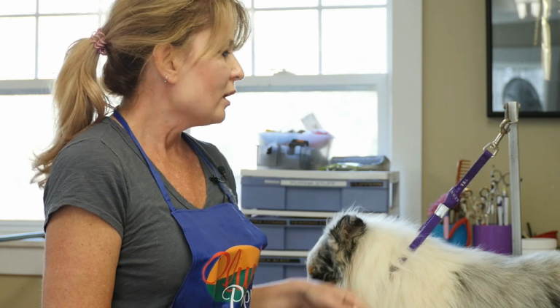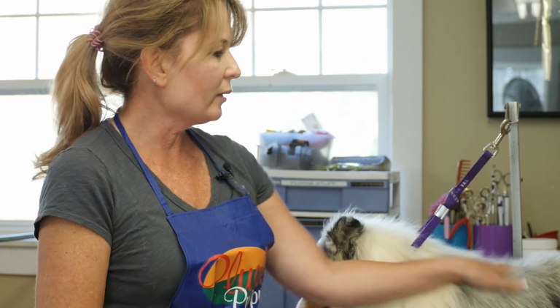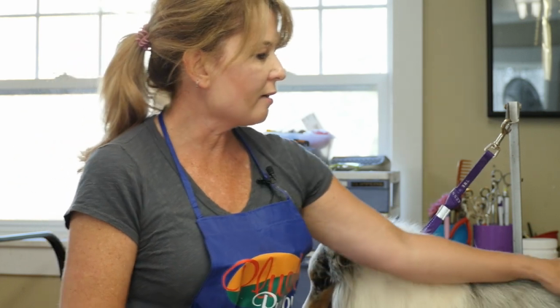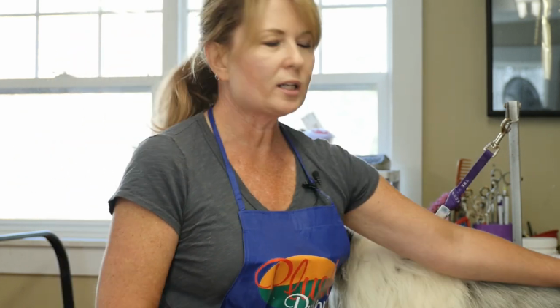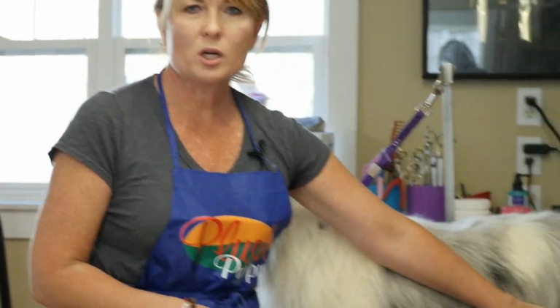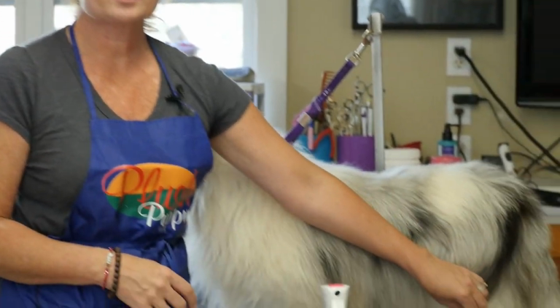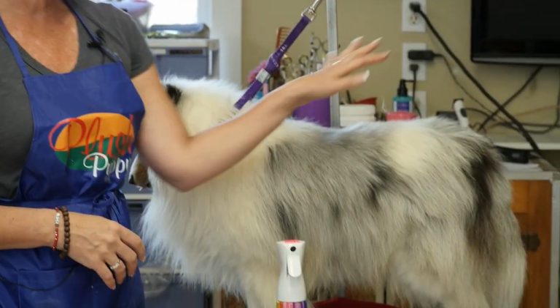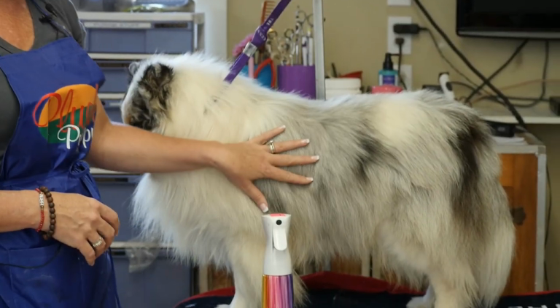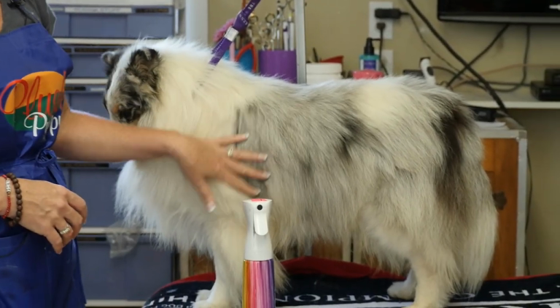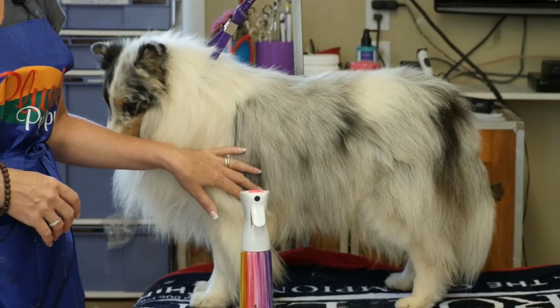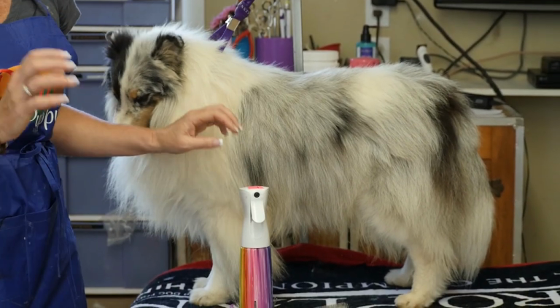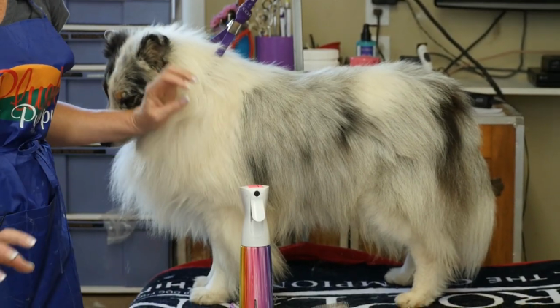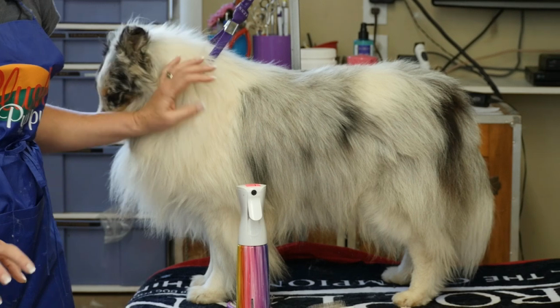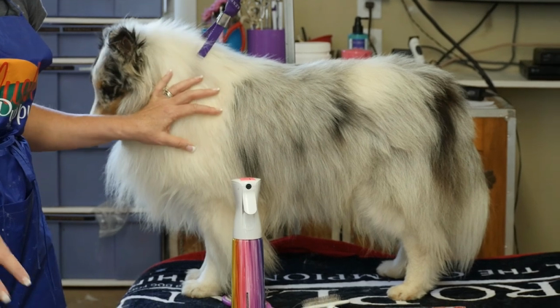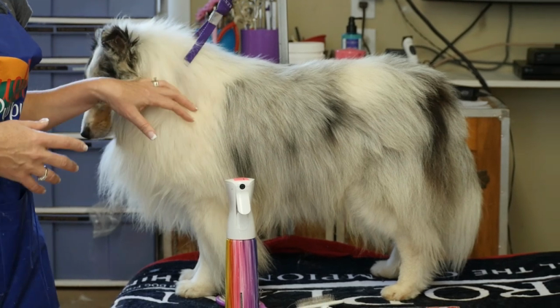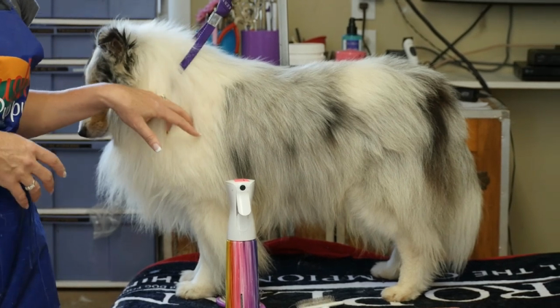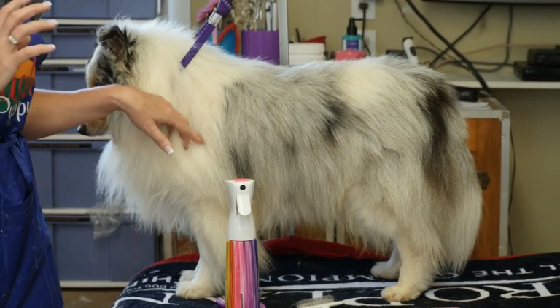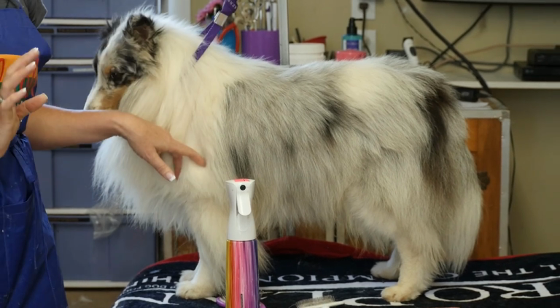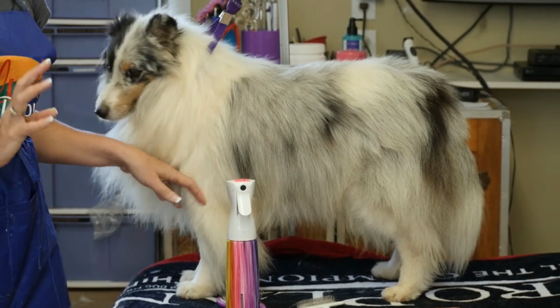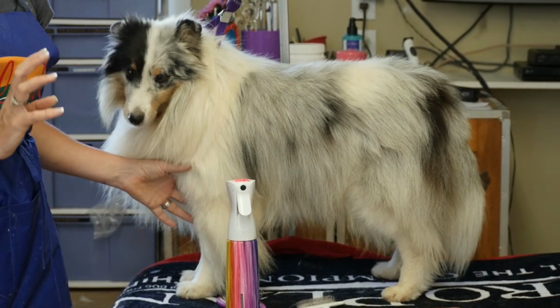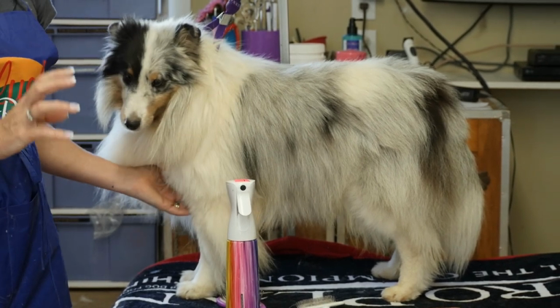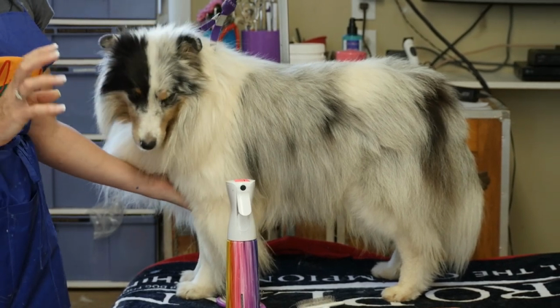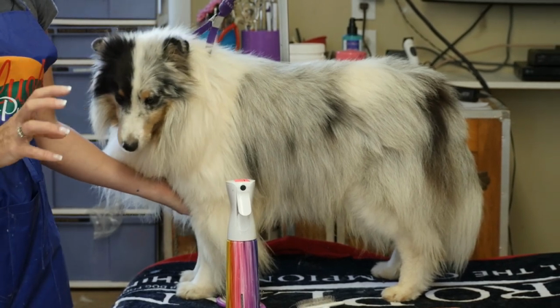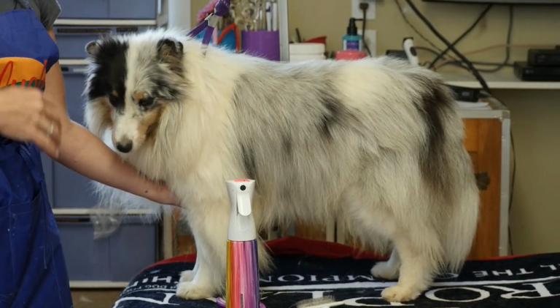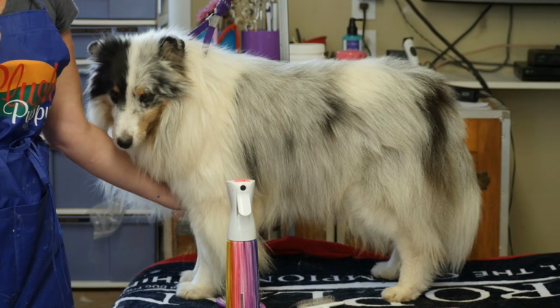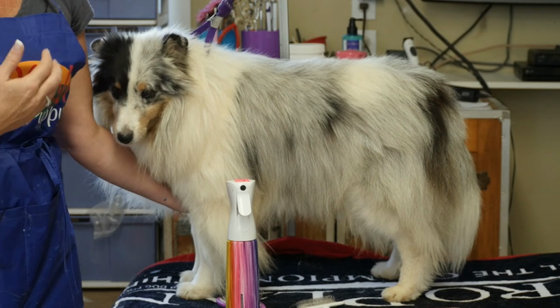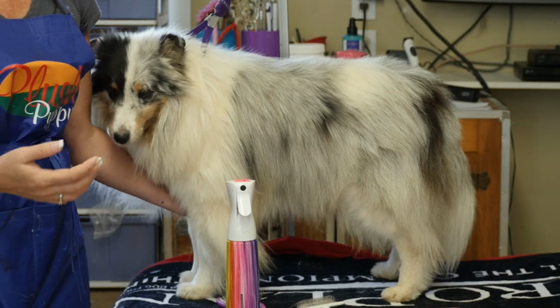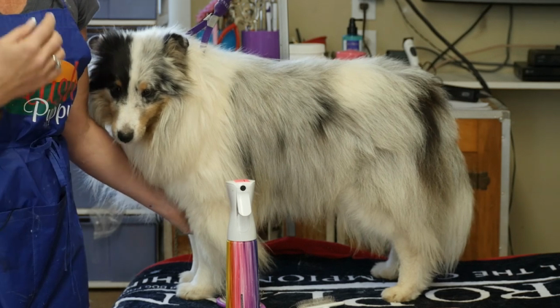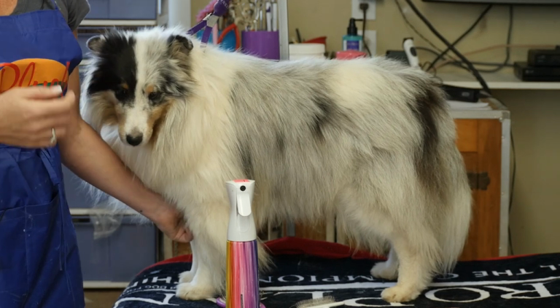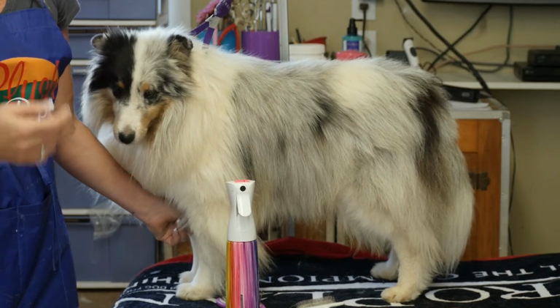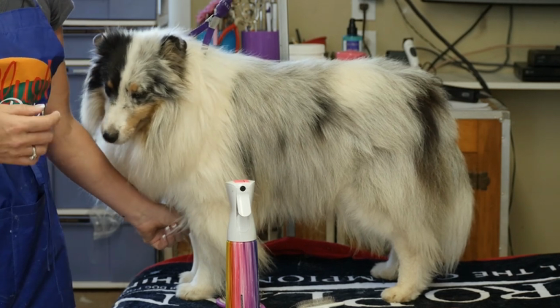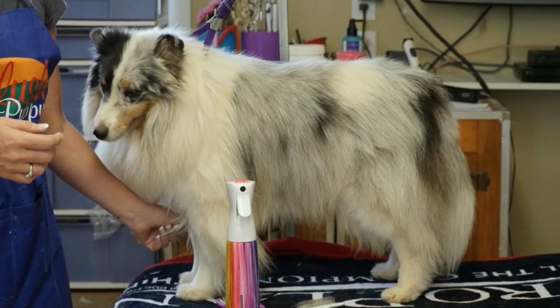So here we have a Shetland Sheepdog — a double-coated breed, not like a poodle, not trained to lay down — standing up, and we still want to do a very good job of line brushing: brushing all of the hair line by line.